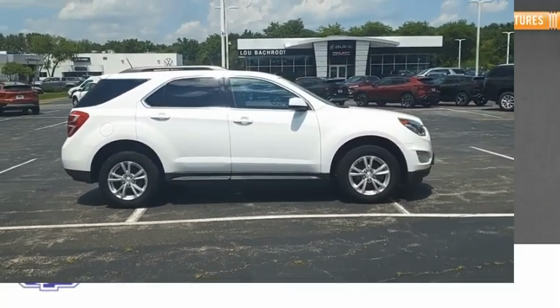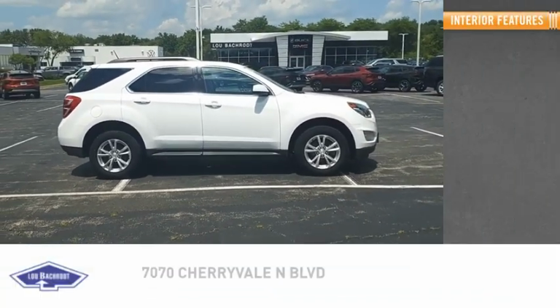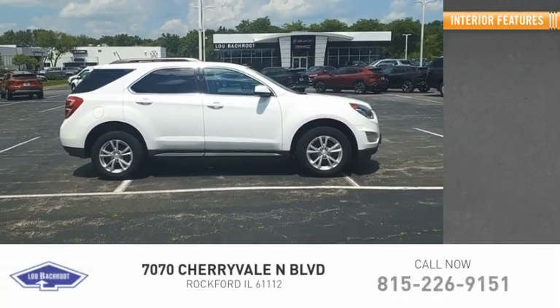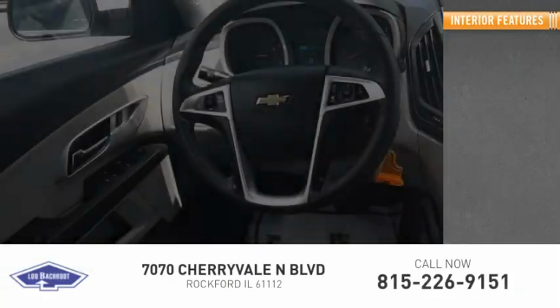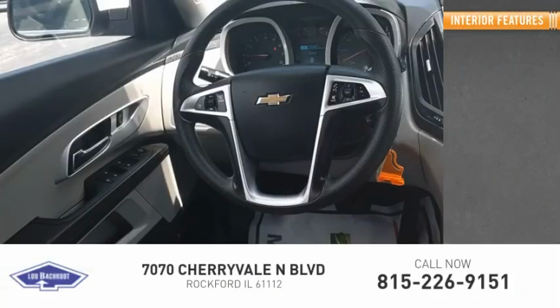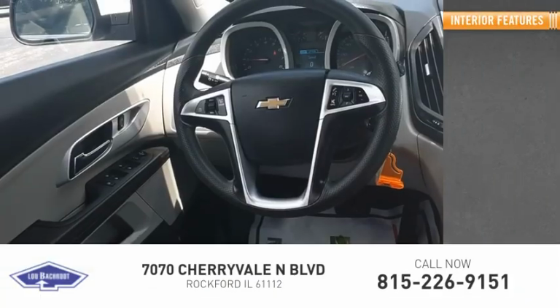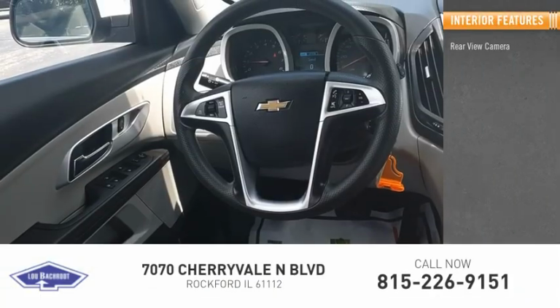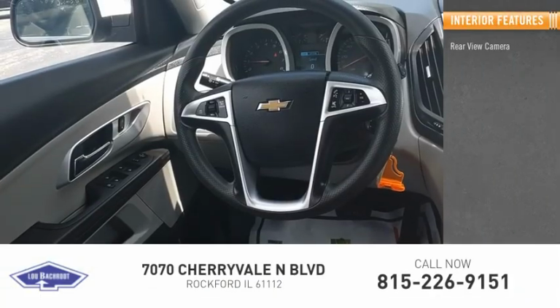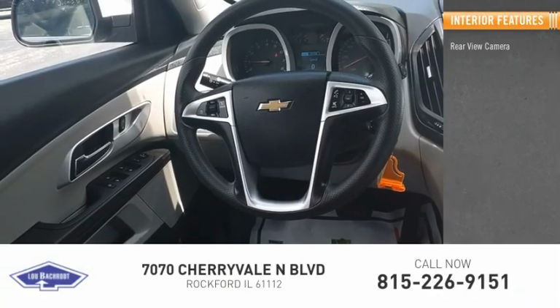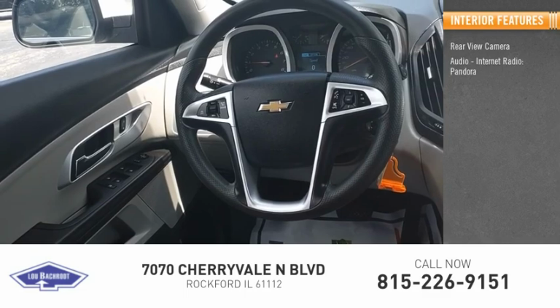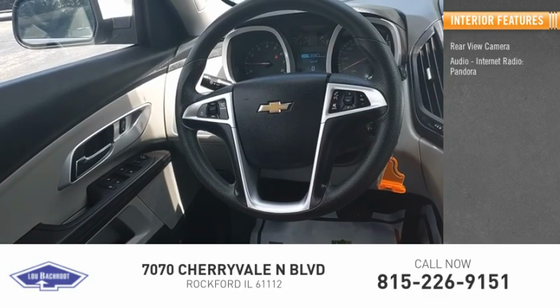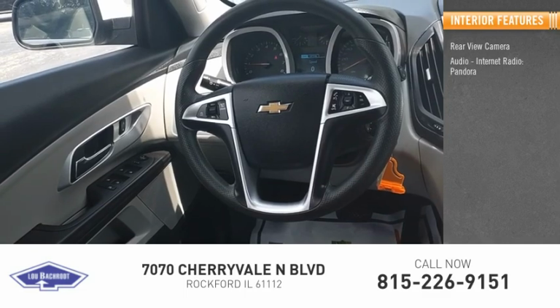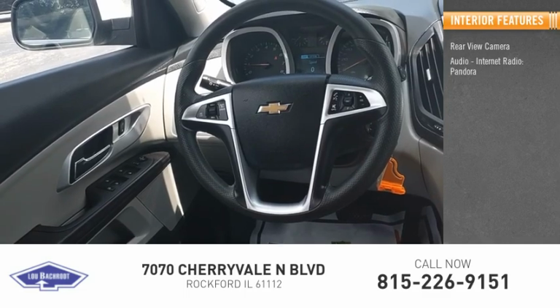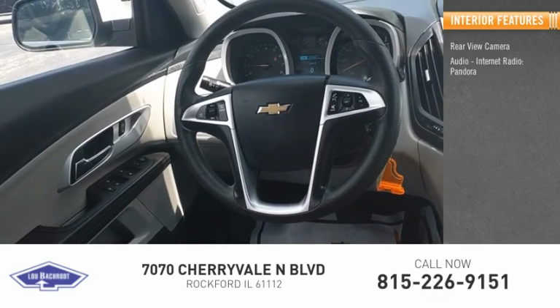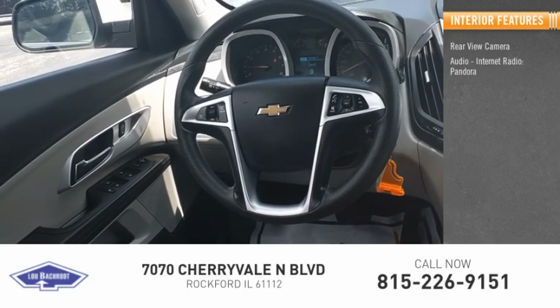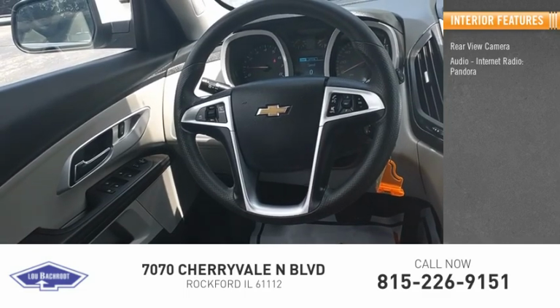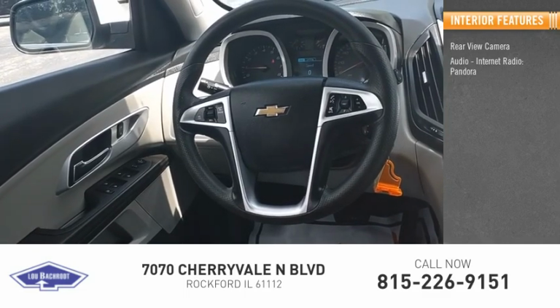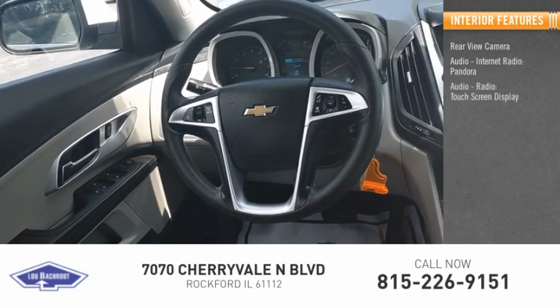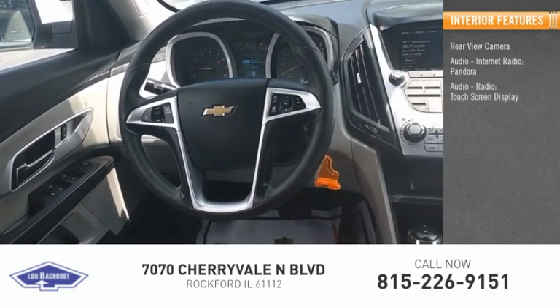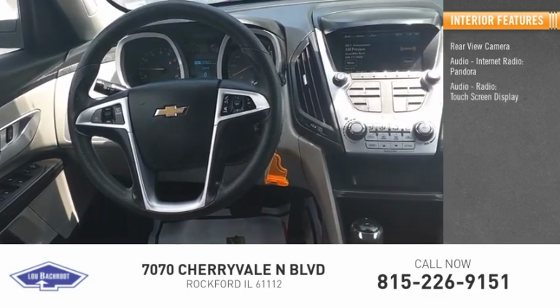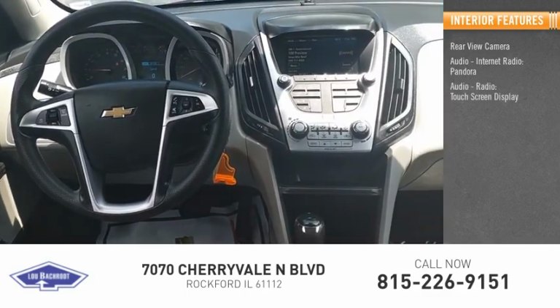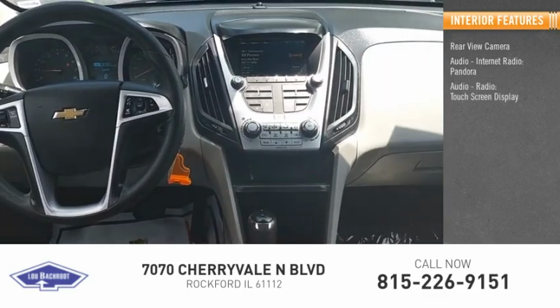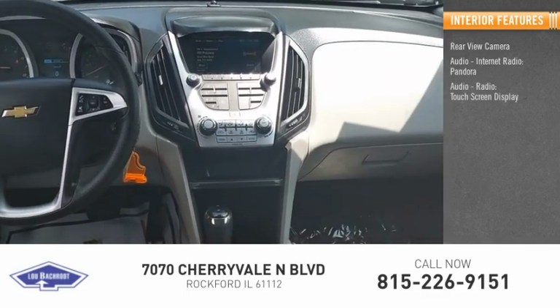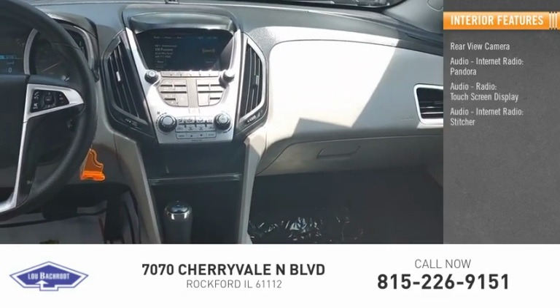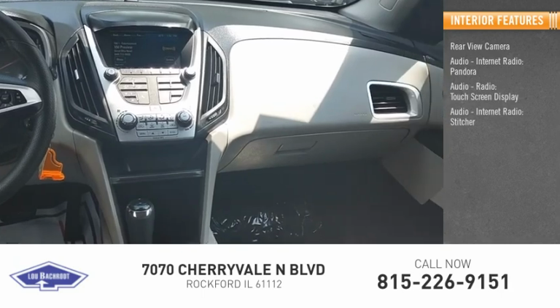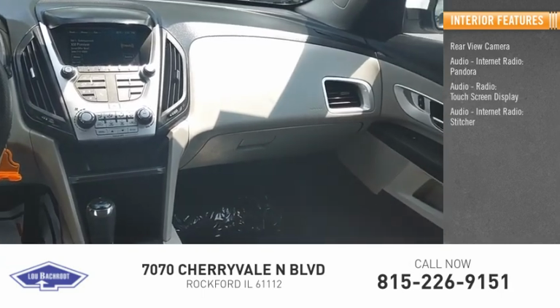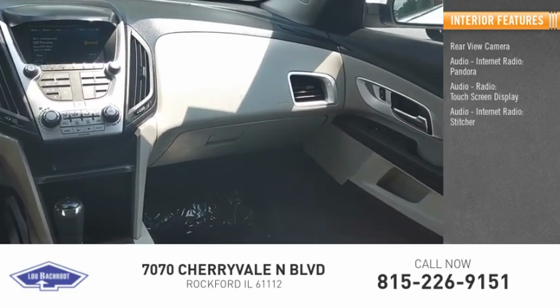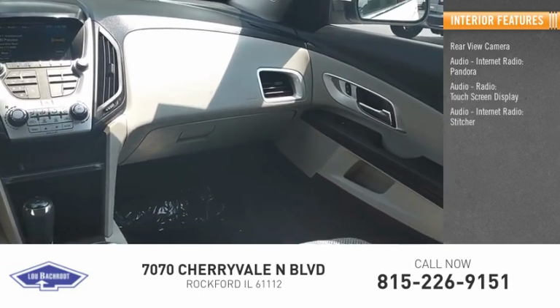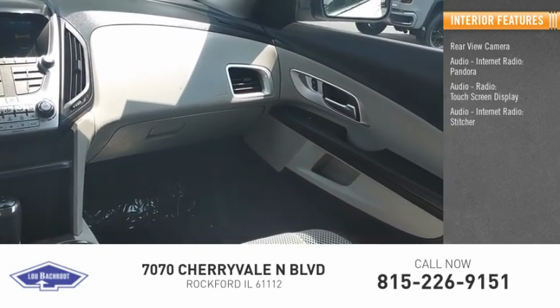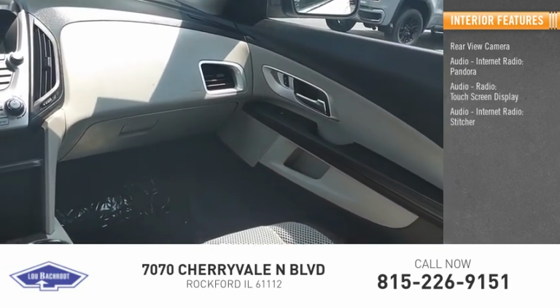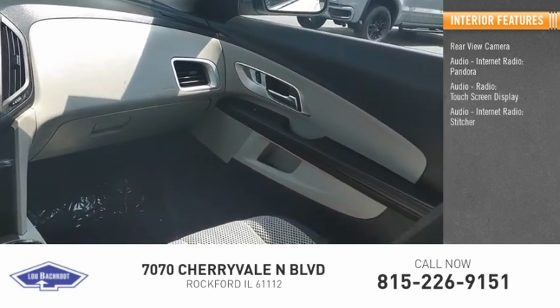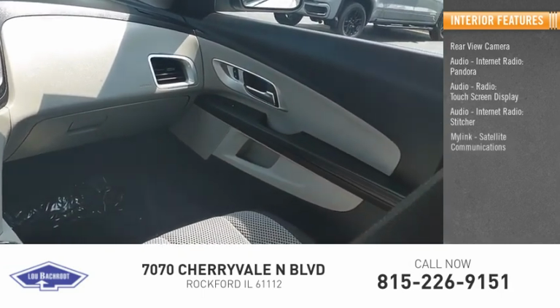Inside you'll find a rear view camera, internet radio, Pandora, touch screen display, Stitcher, and MyLink.